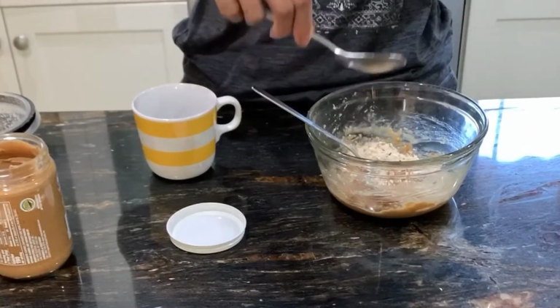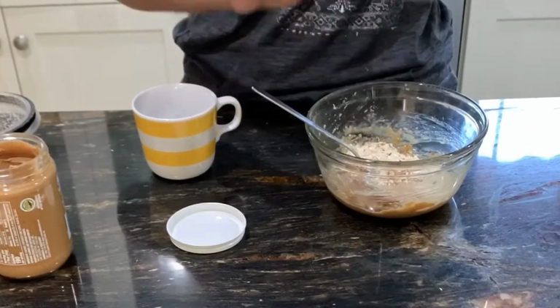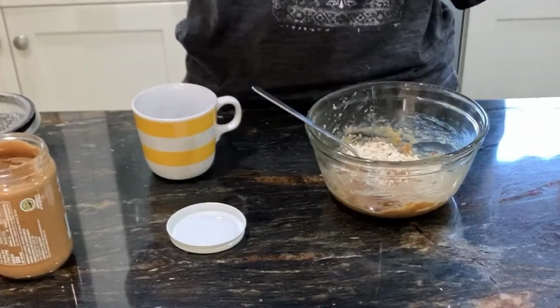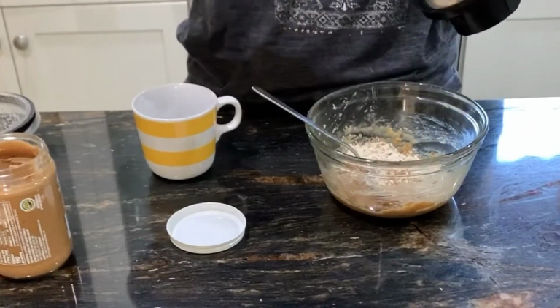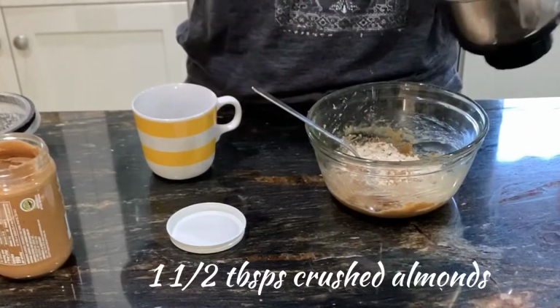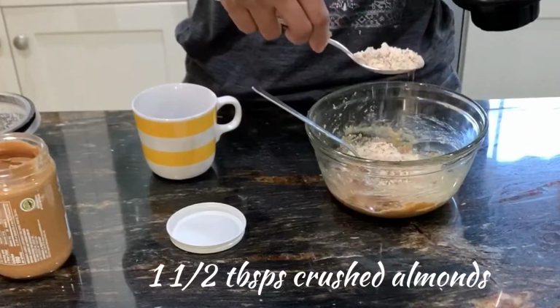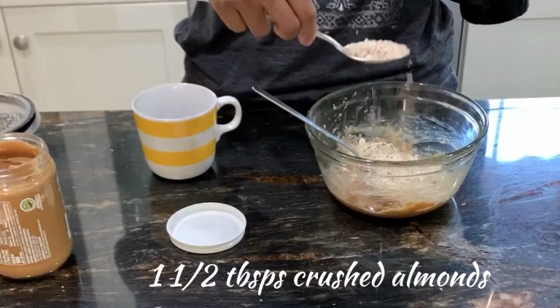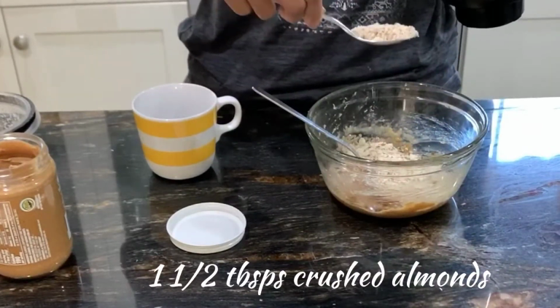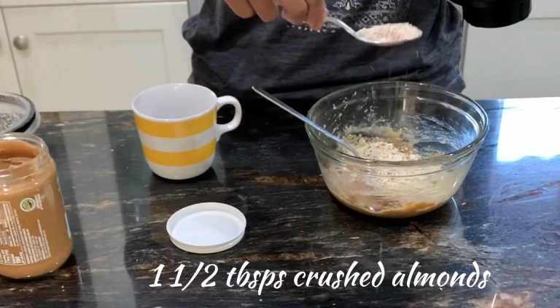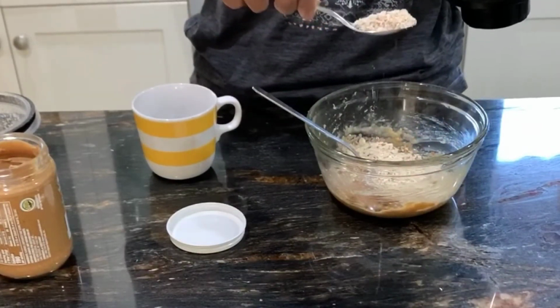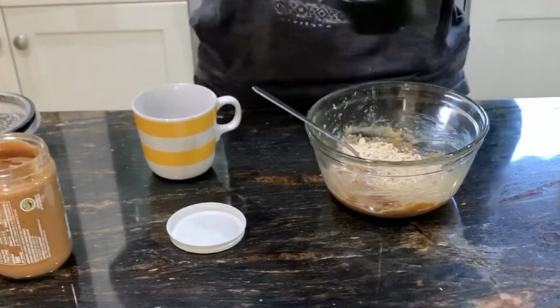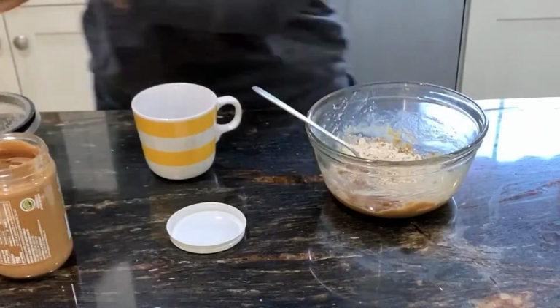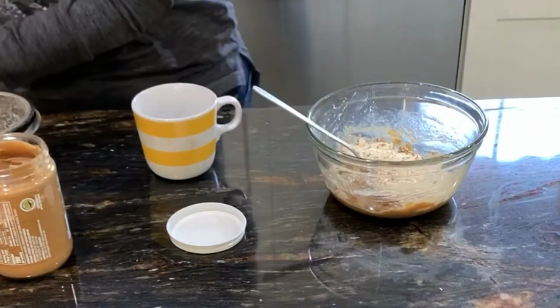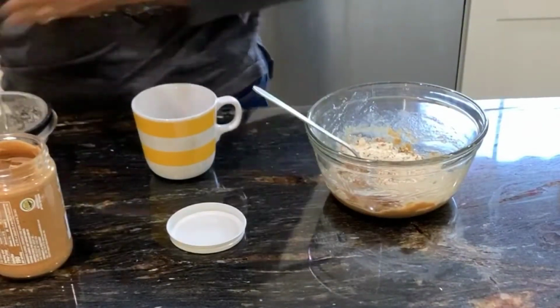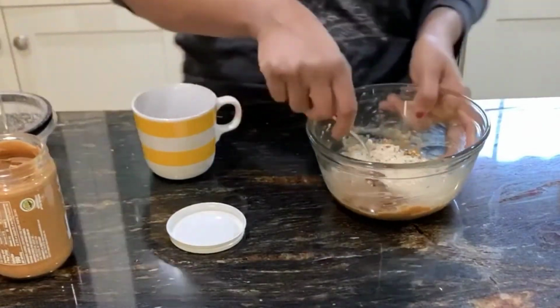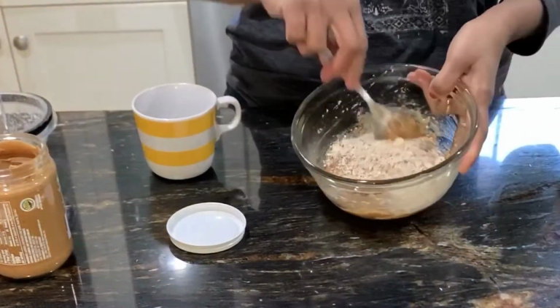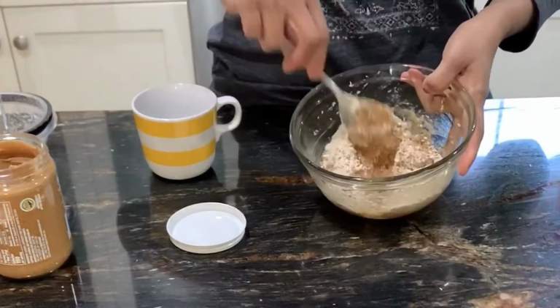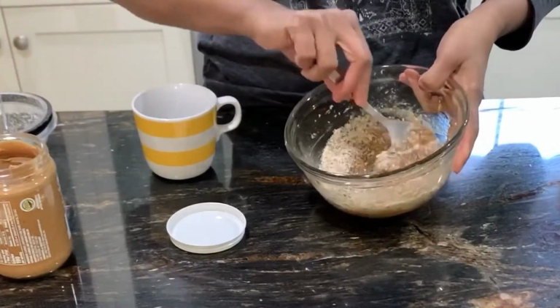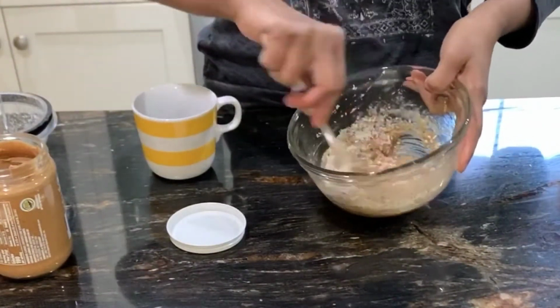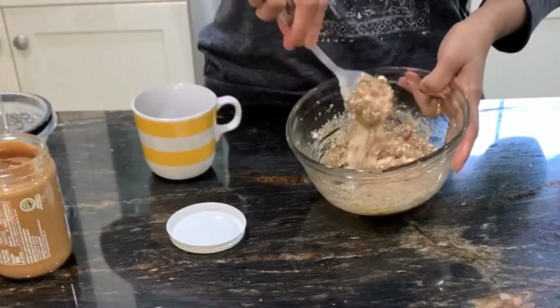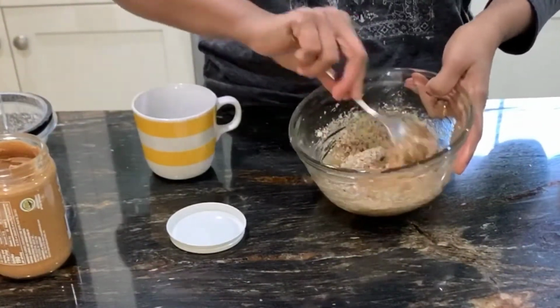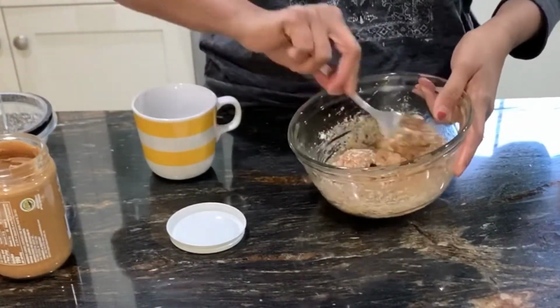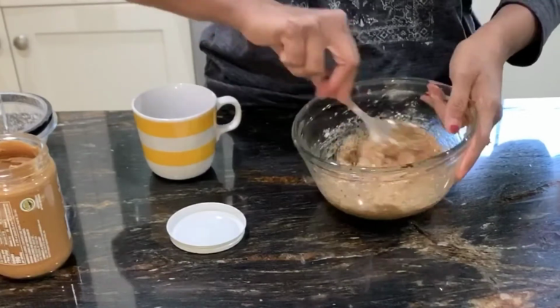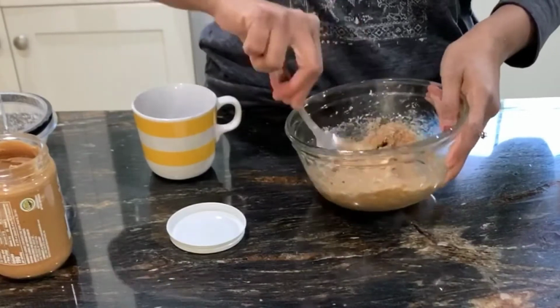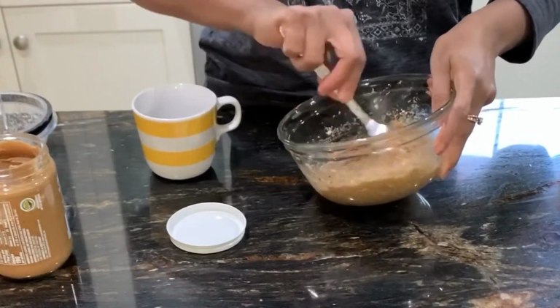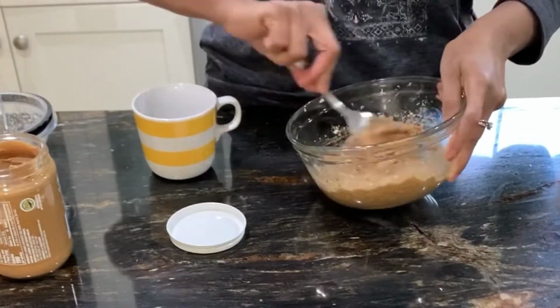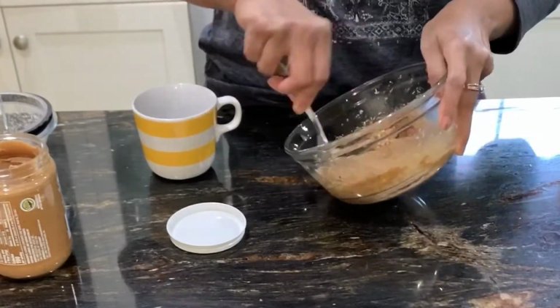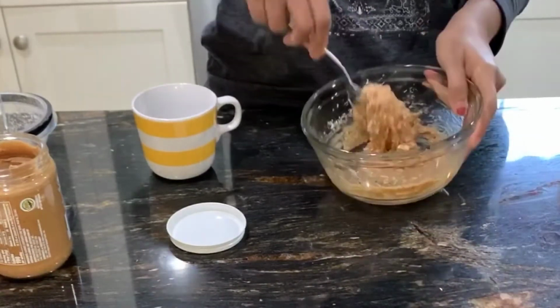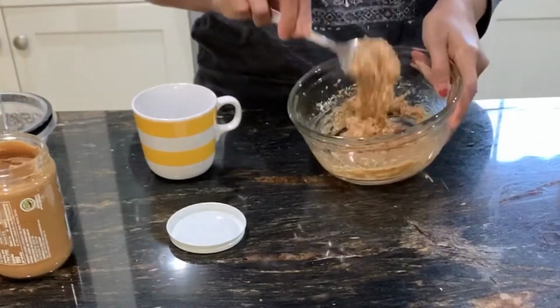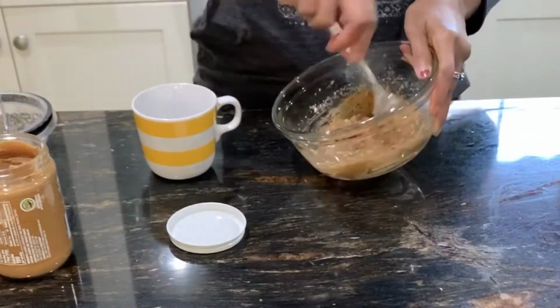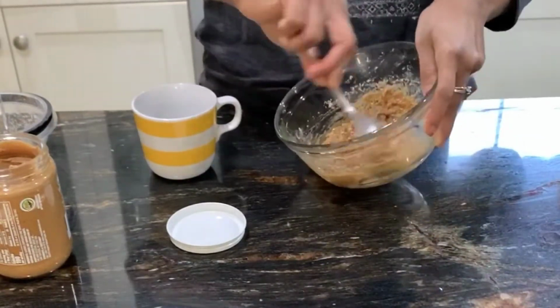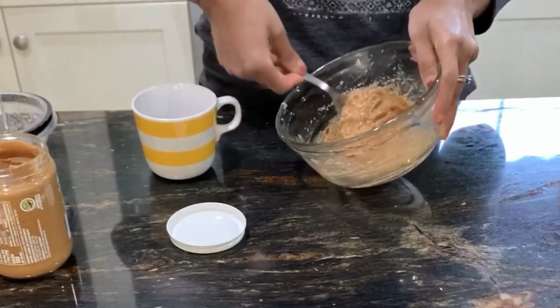Here I have raw almonds ground in a food processor, and I'm adding about a tablespoon and a half of that into the mixture just to give it some additional texture and crunch when you bite into it.